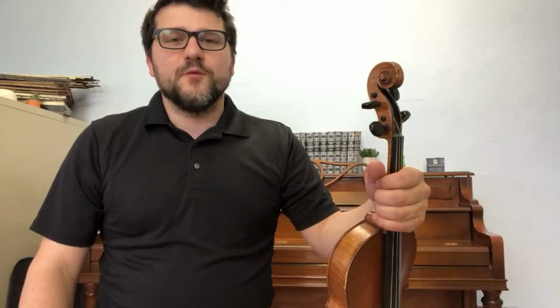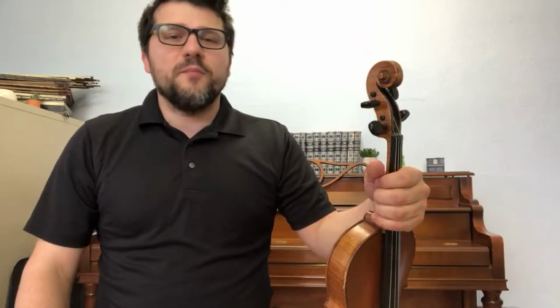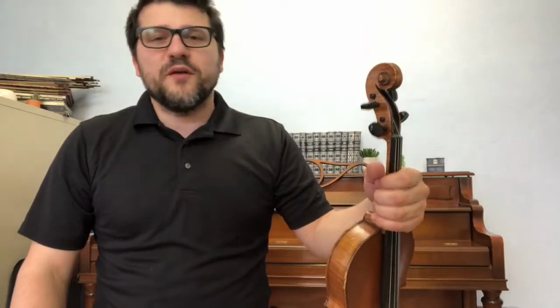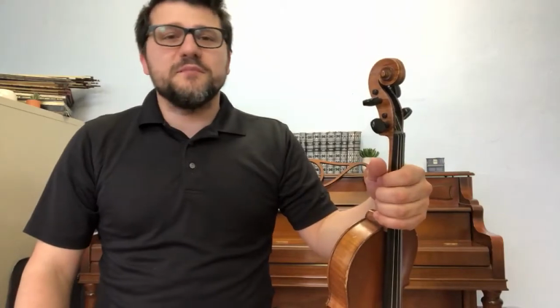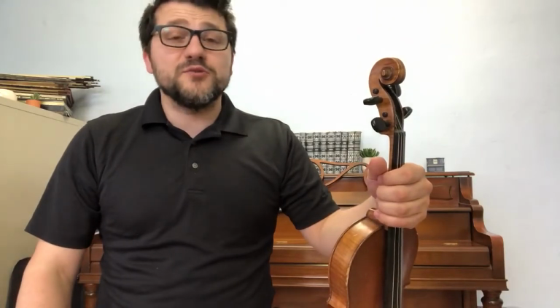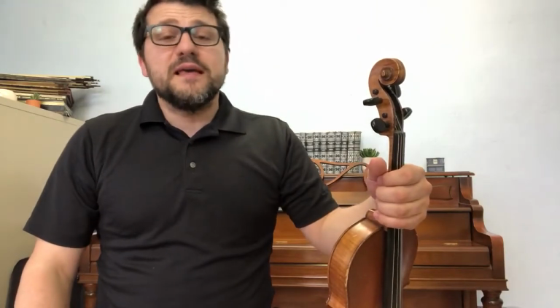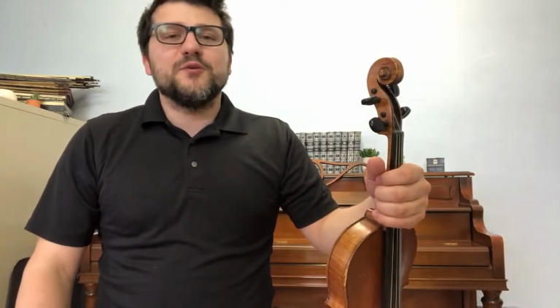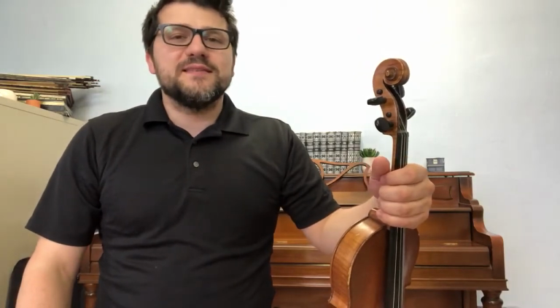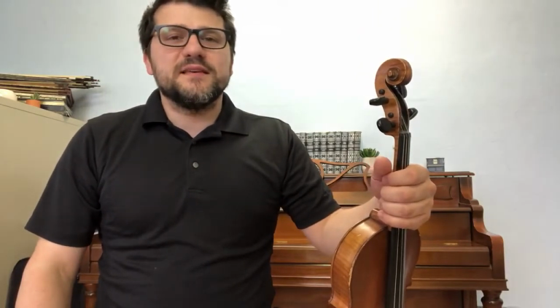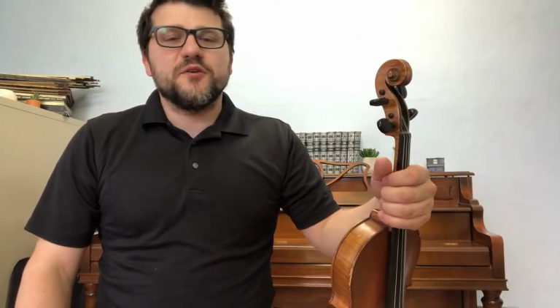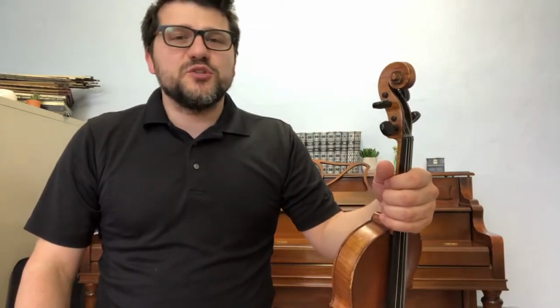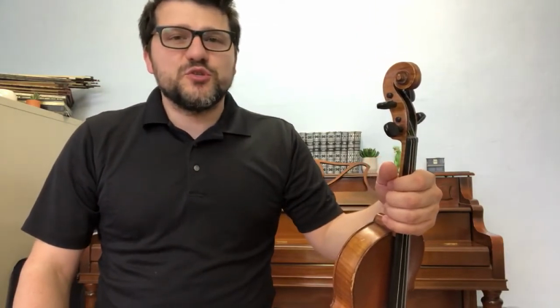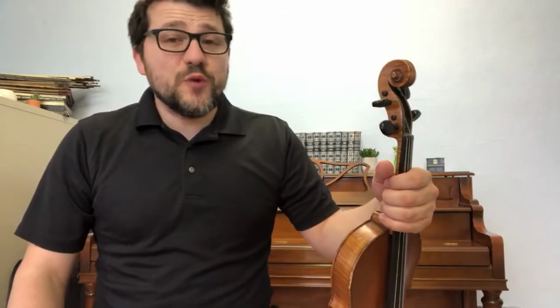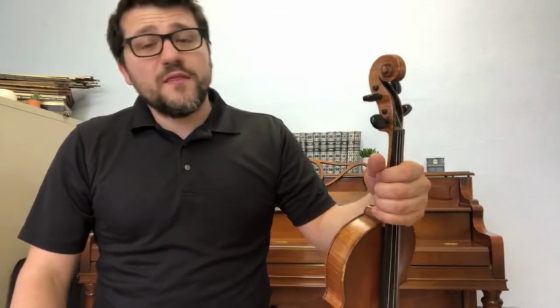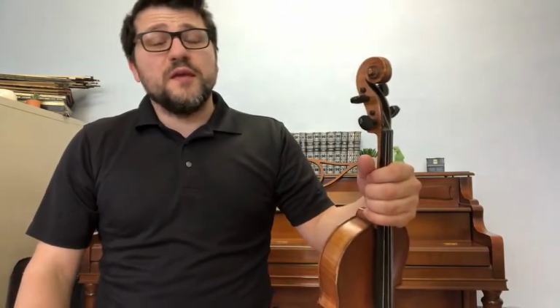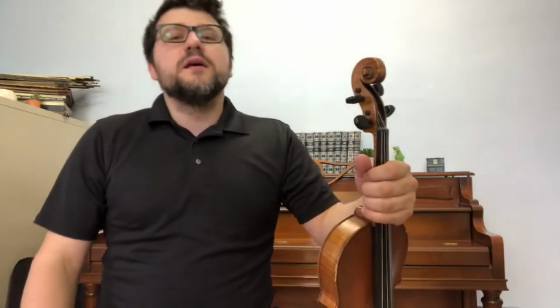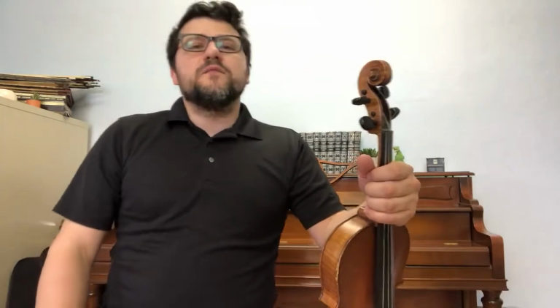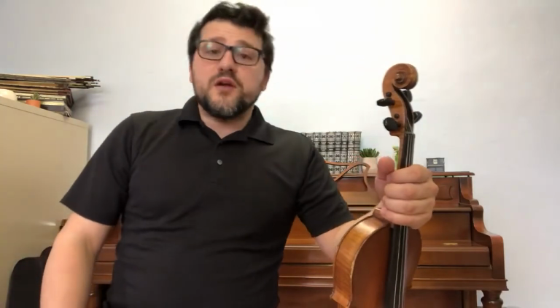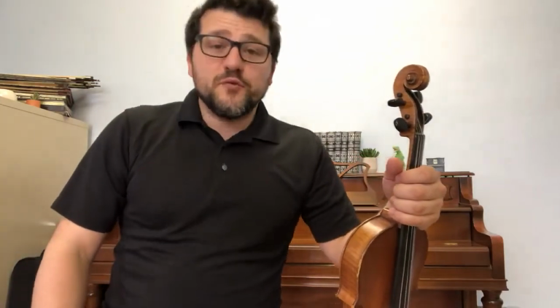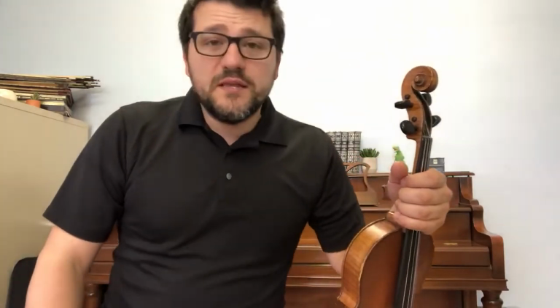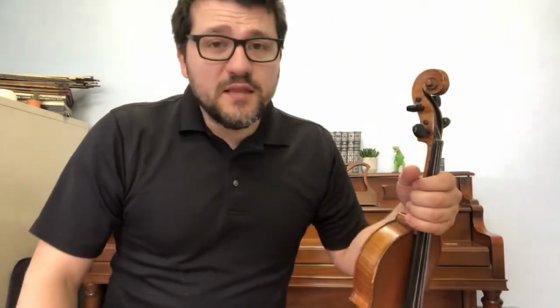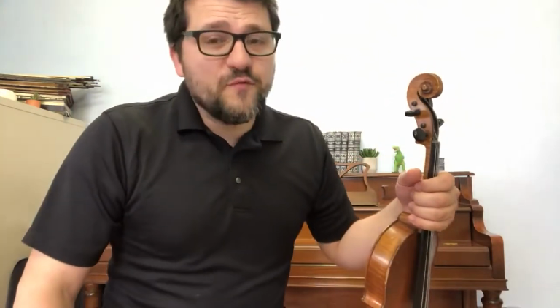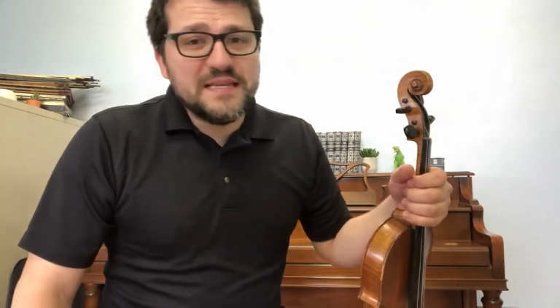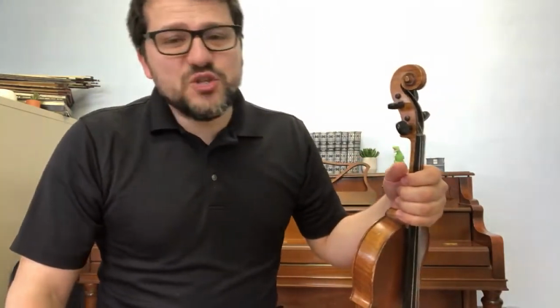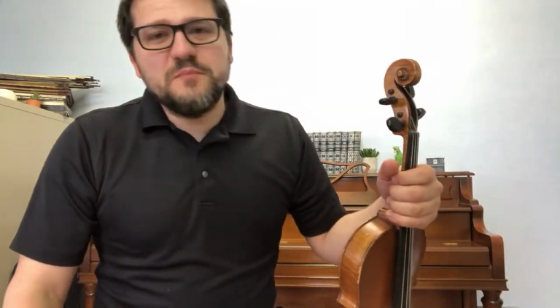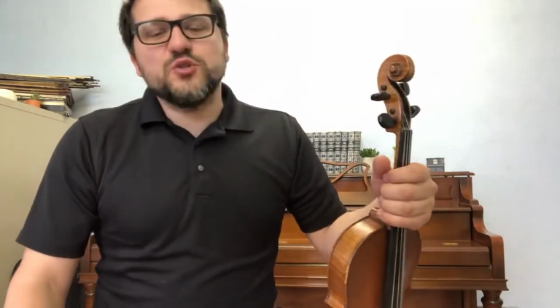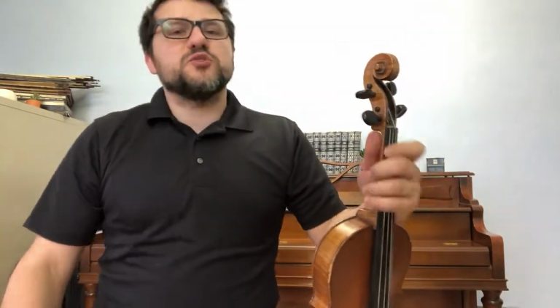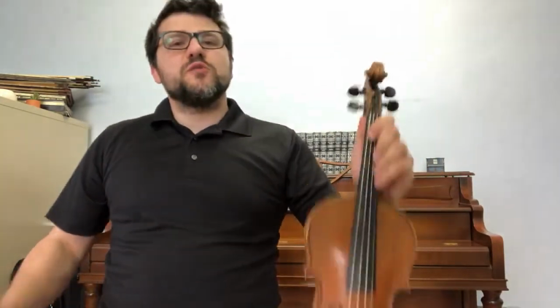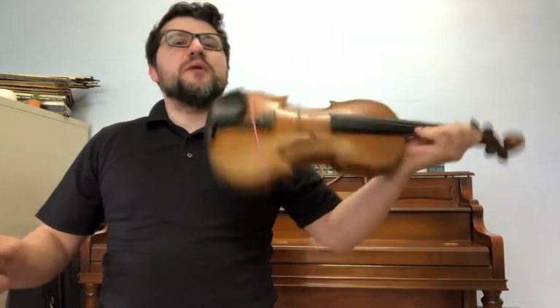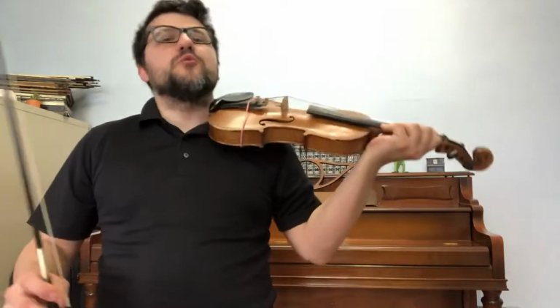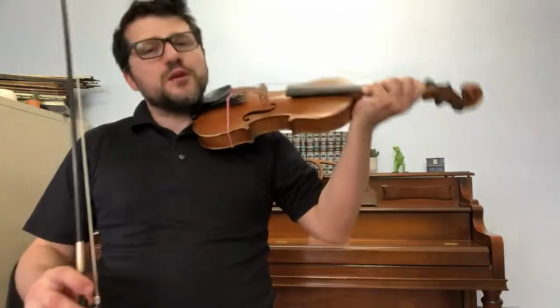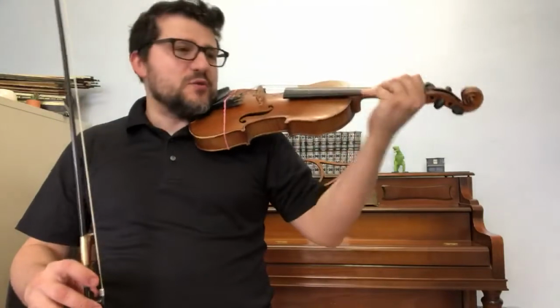Welcome back to Private Lesson Matters. Here are variations 2 and 3 of the Air Varié No. 14 in G Major by Charles de Beriot. Here we go.